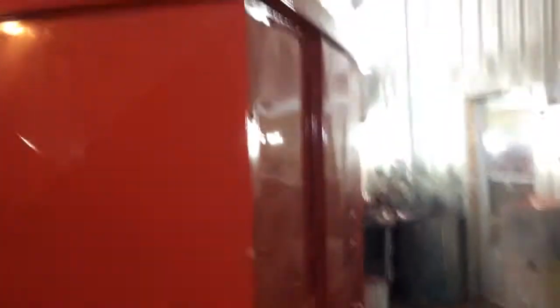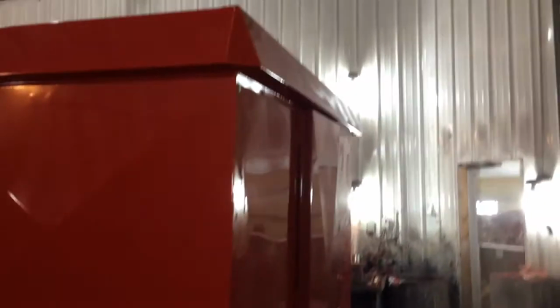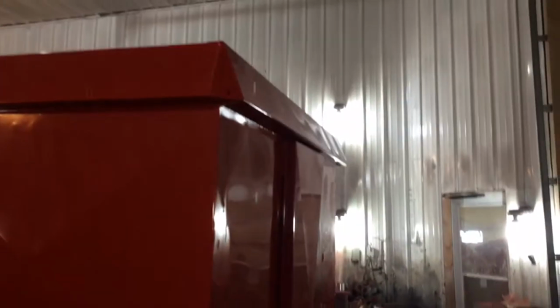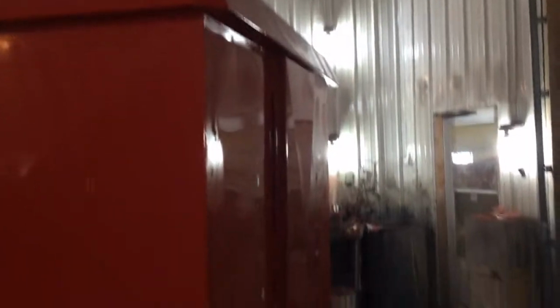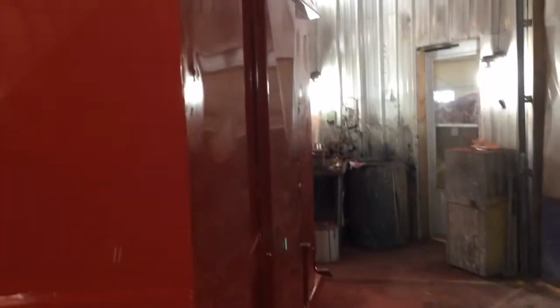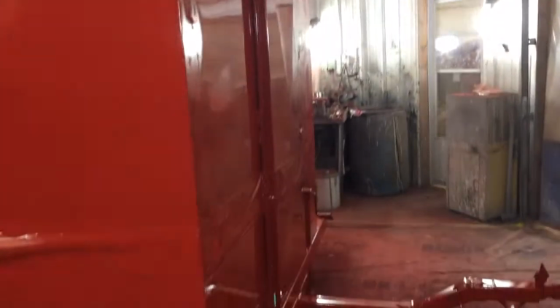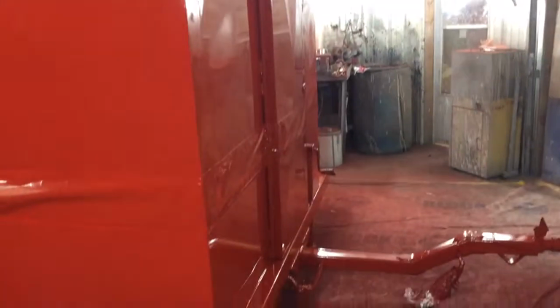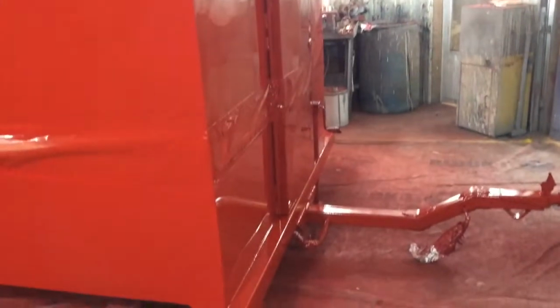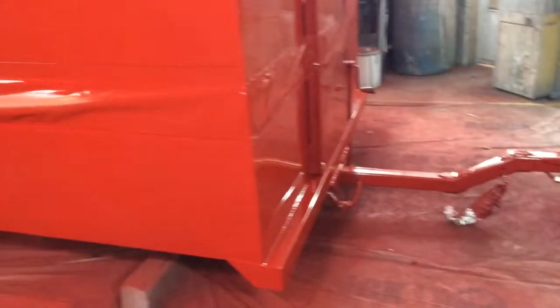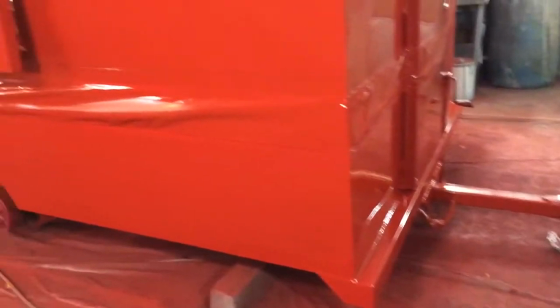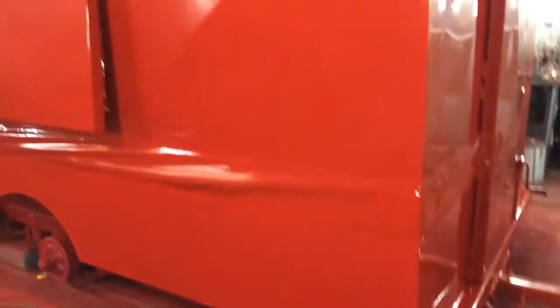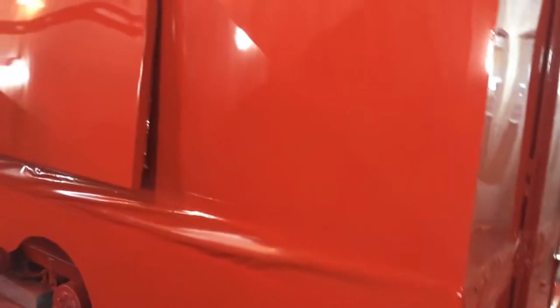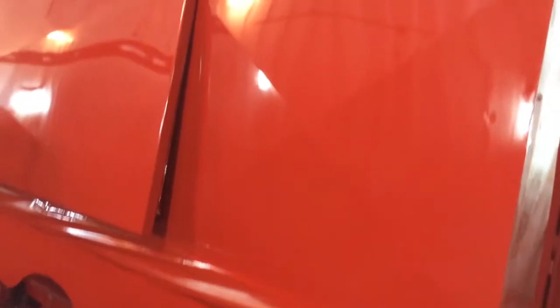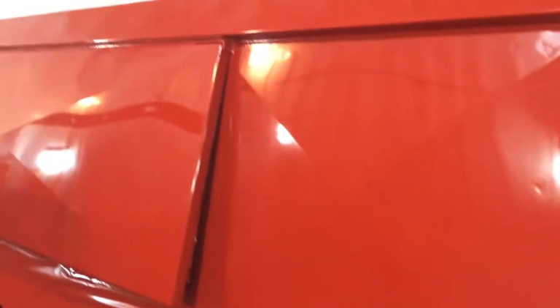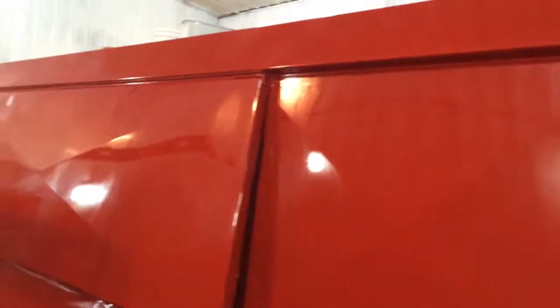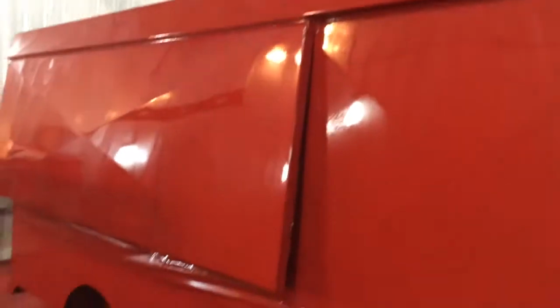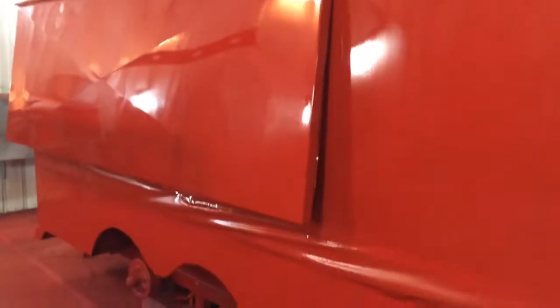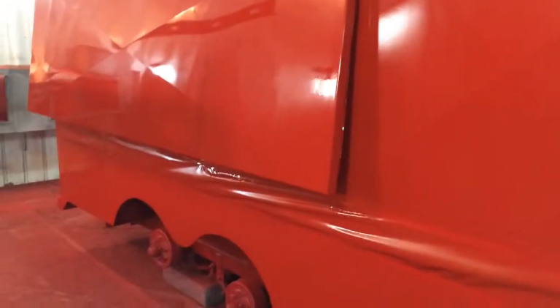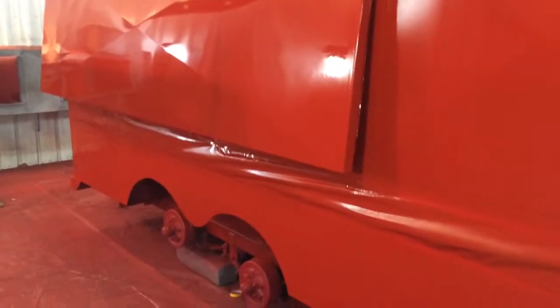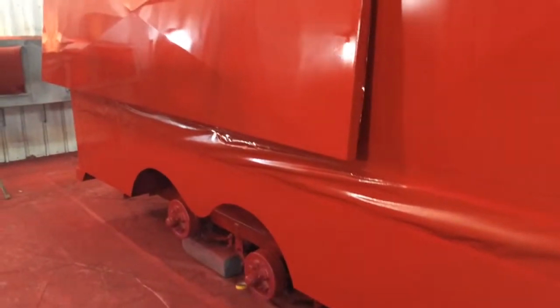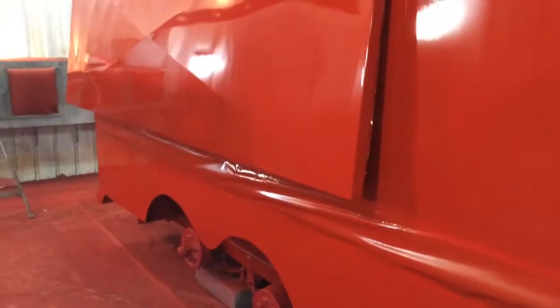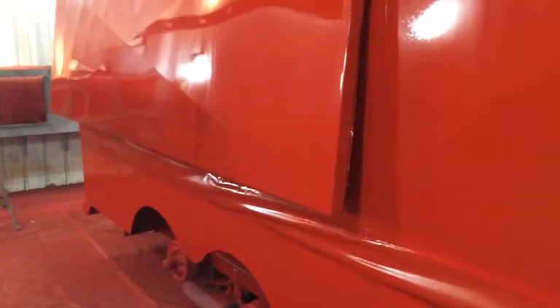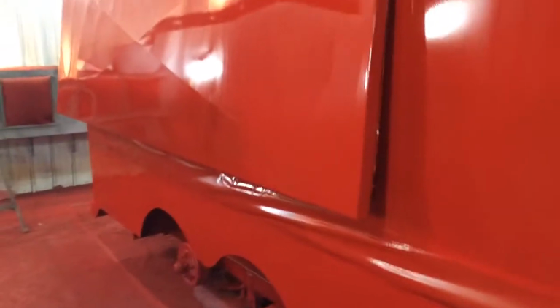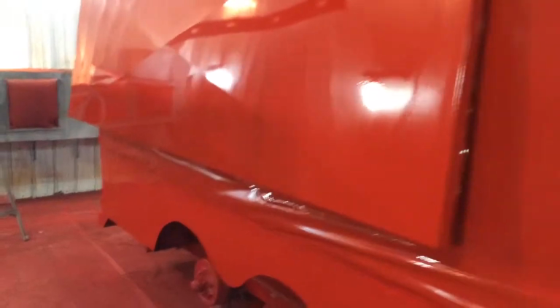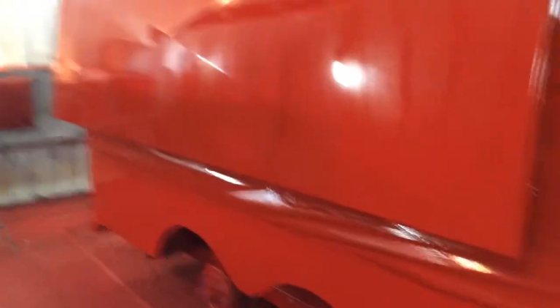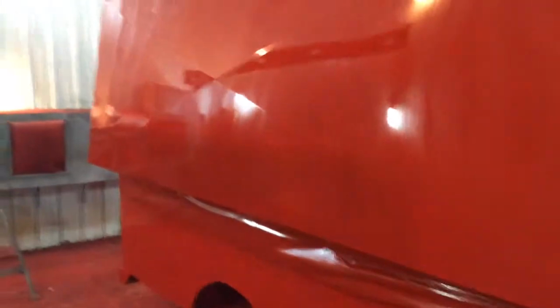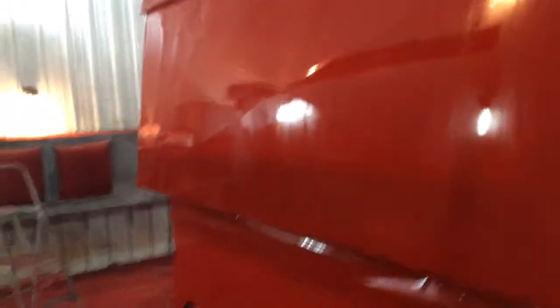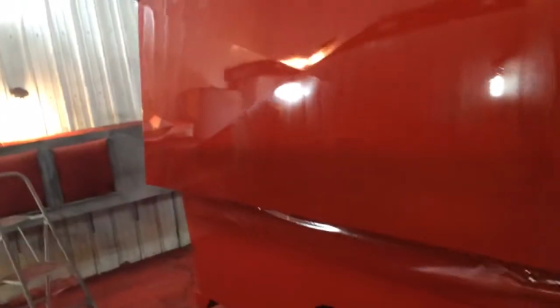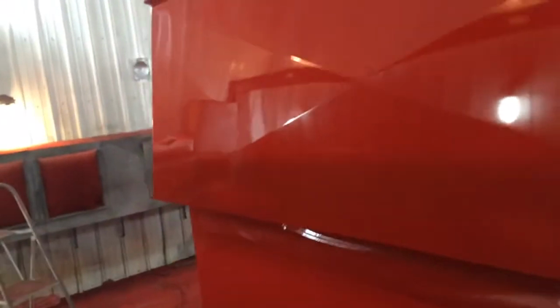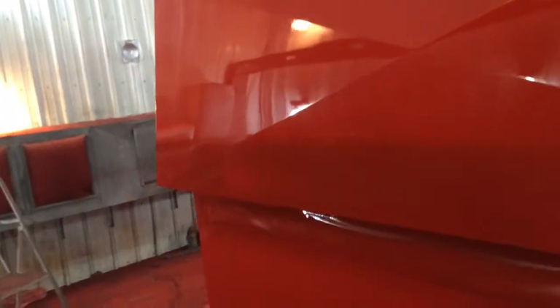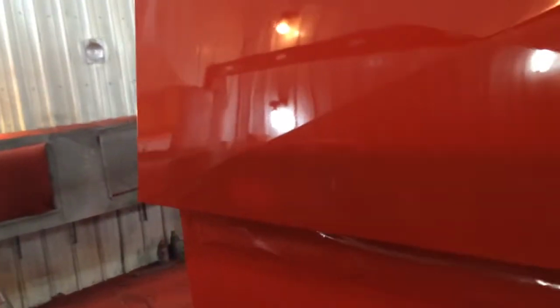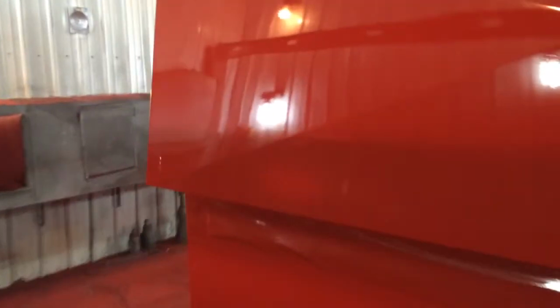Instead of the pressure pot, I used the cup gun the second time around. It only took three-quarters of a gallon to two-coat this, compared to two gallons with the pressure pot. That's how inefficient they are — they'll get you done quicker, but they're still inefficient.